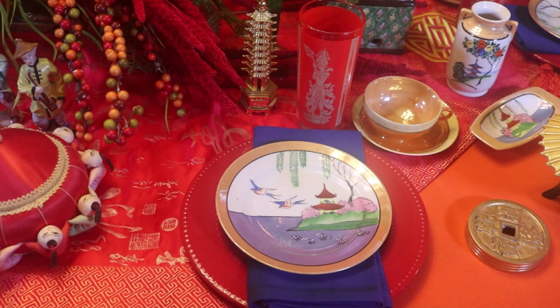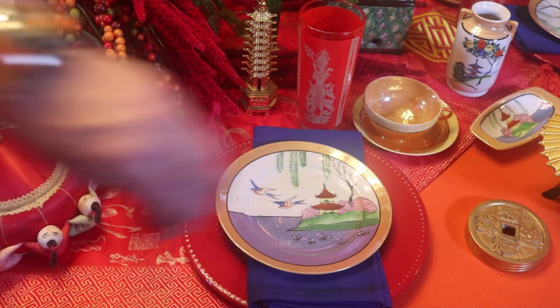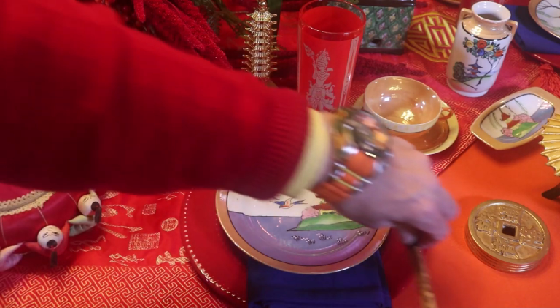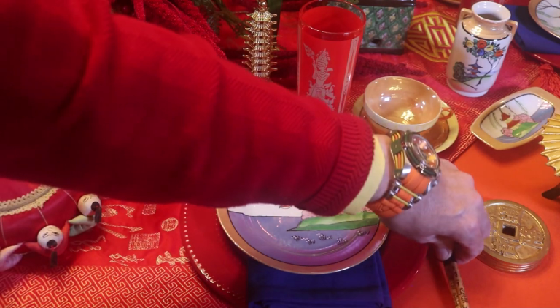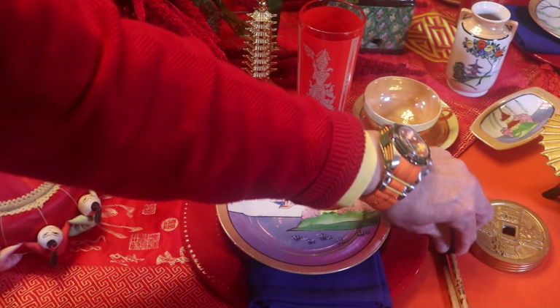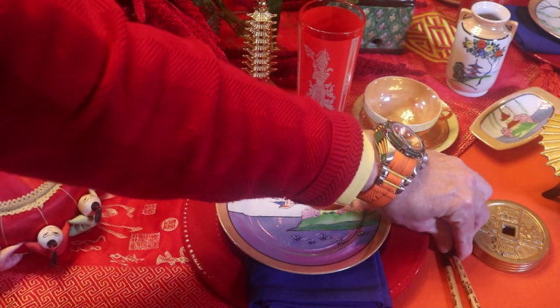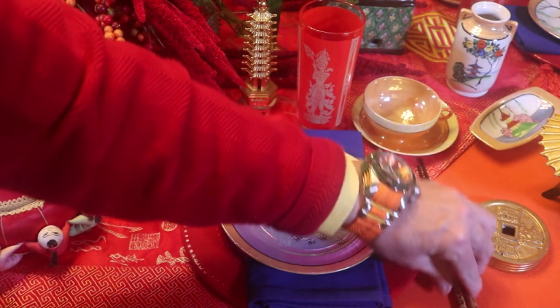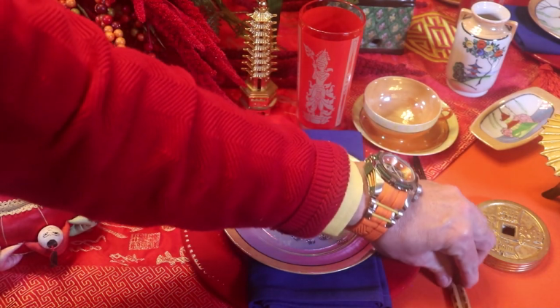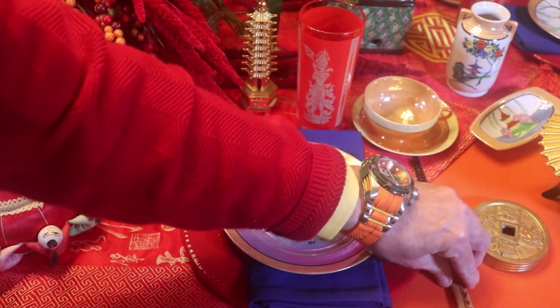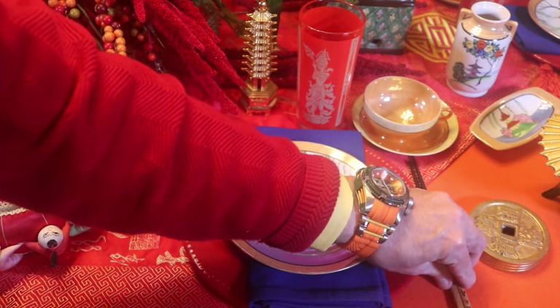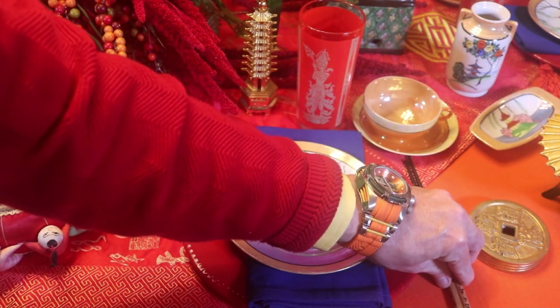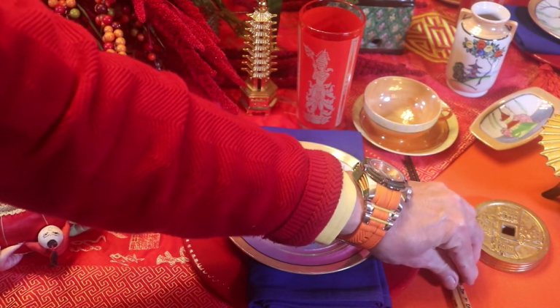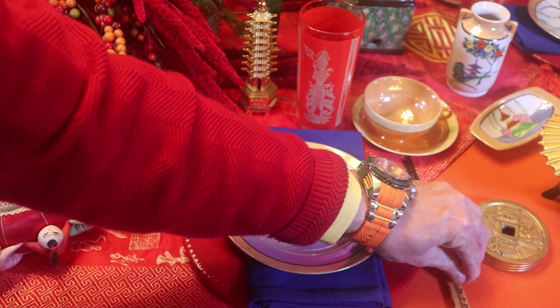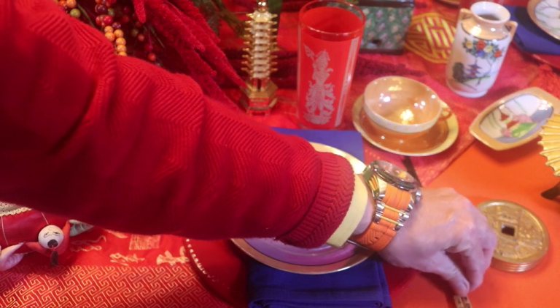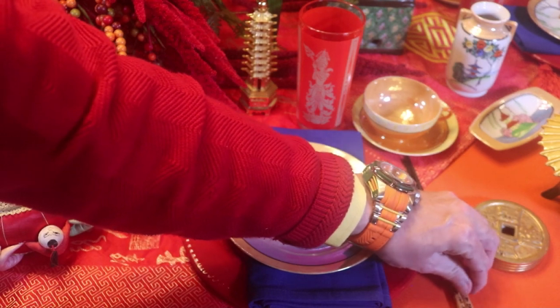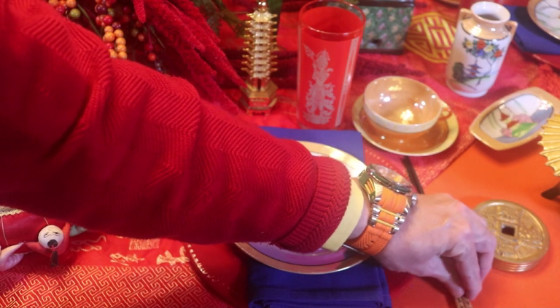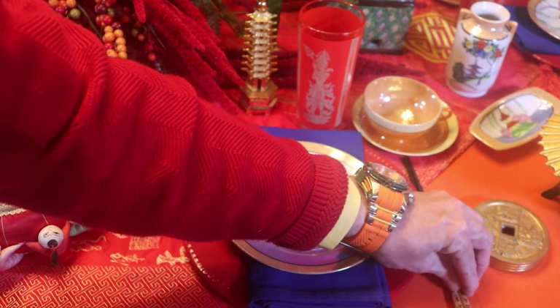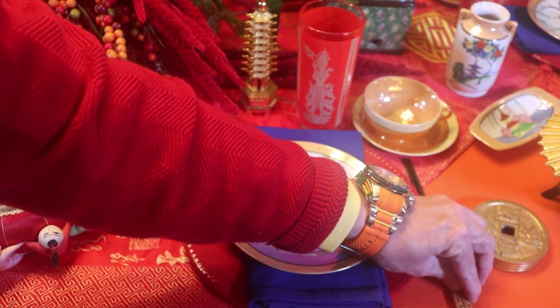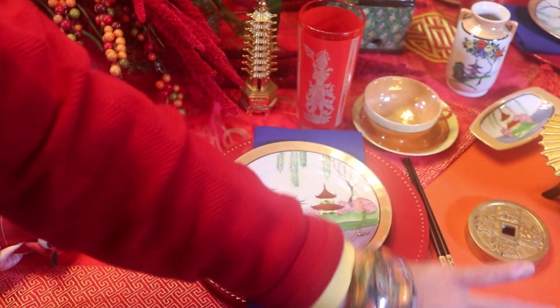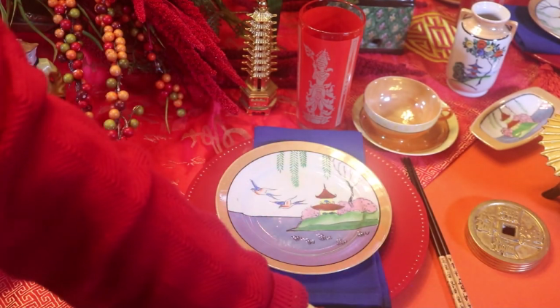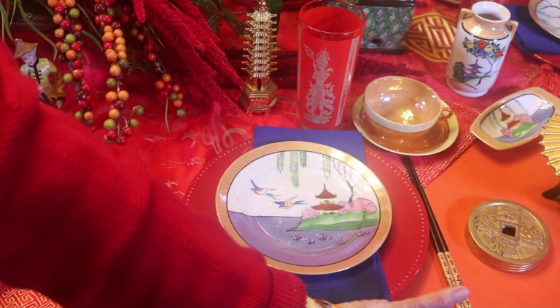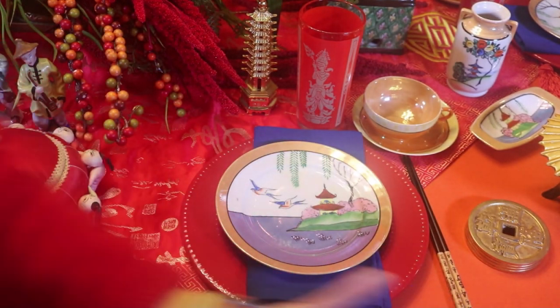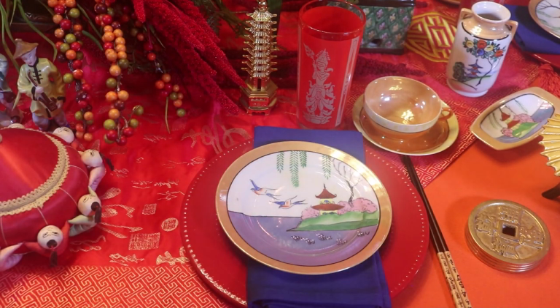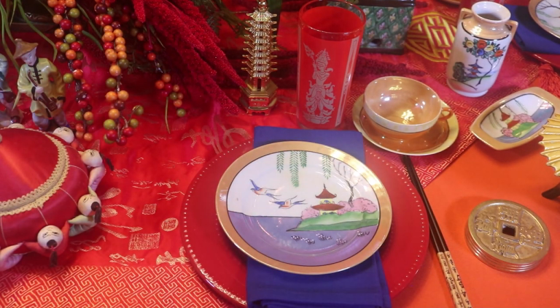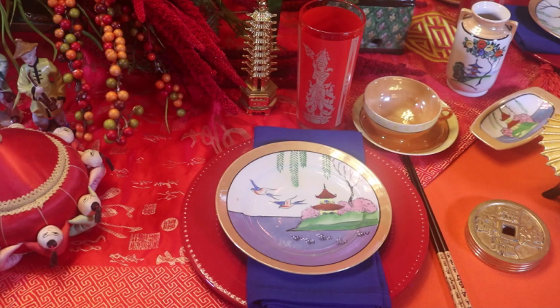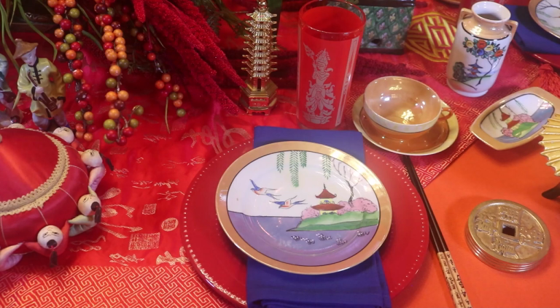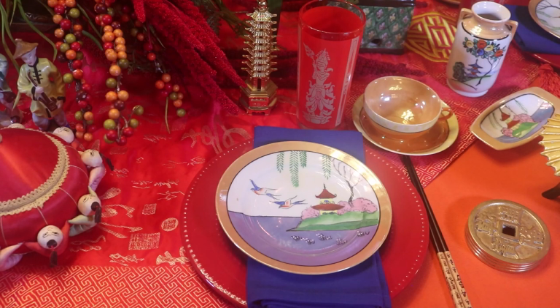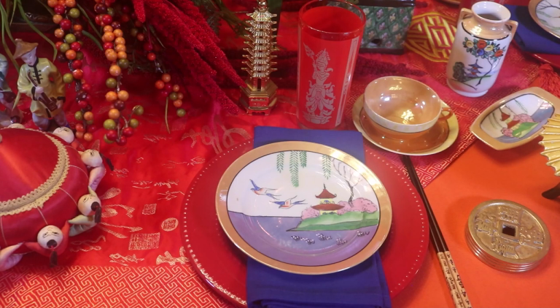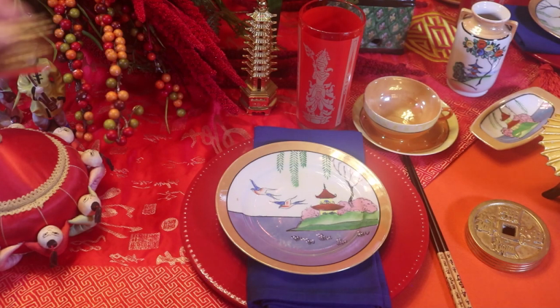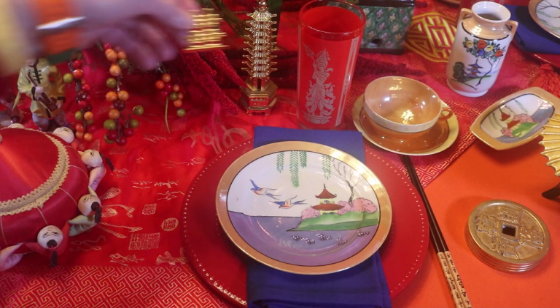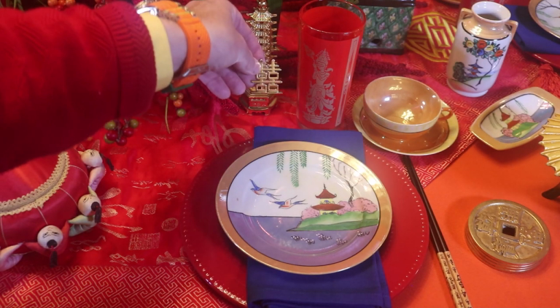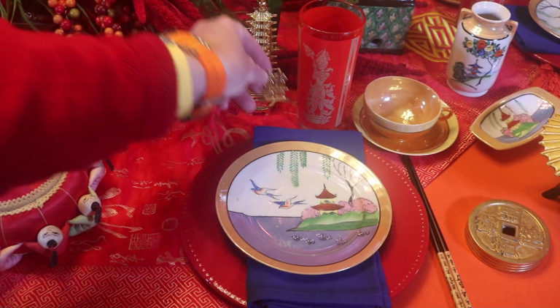I'm going to be using my chopsticks. And I have a sweet little place card holder.